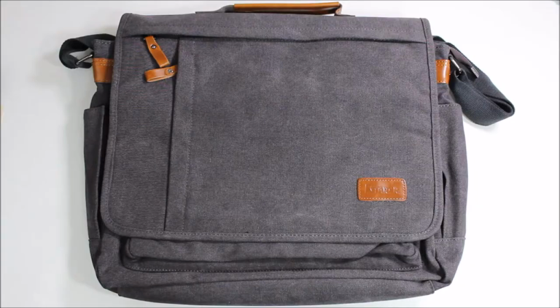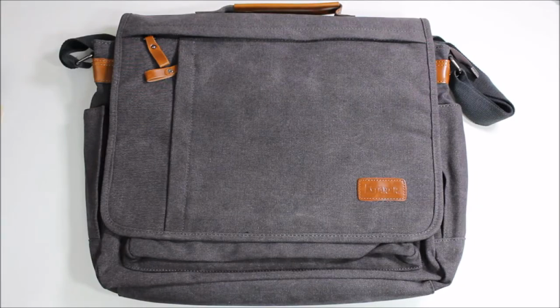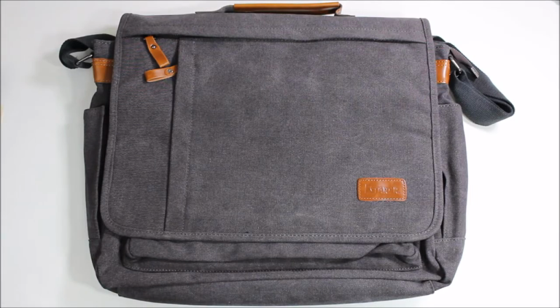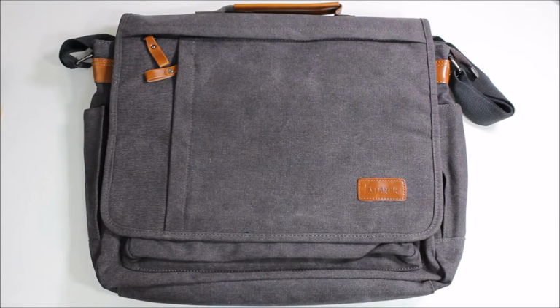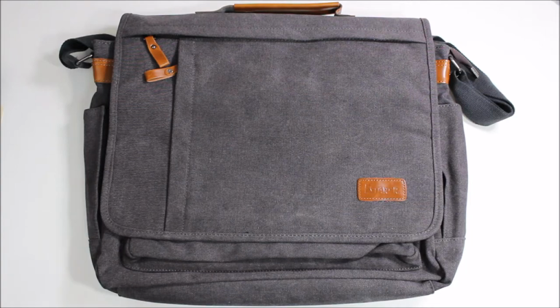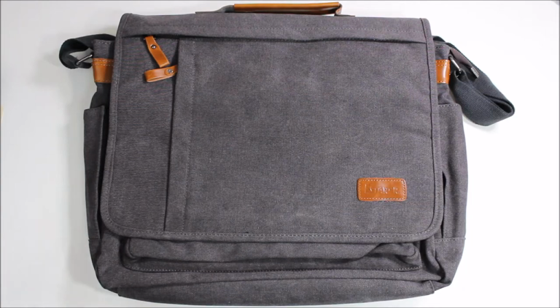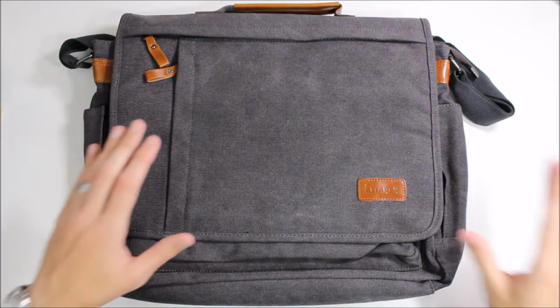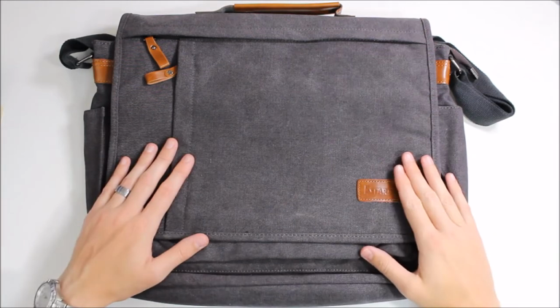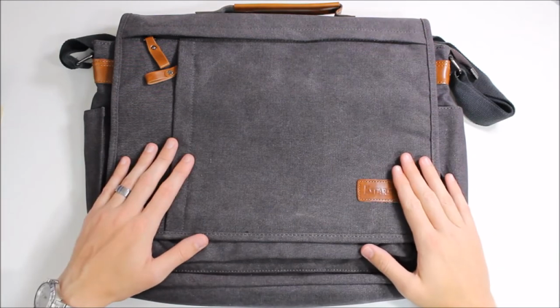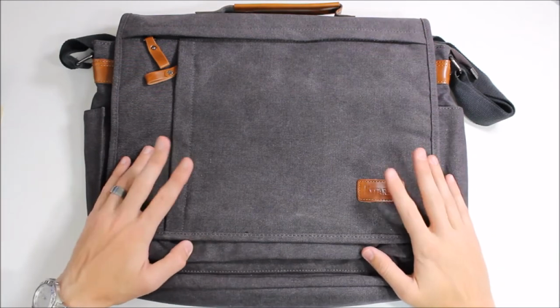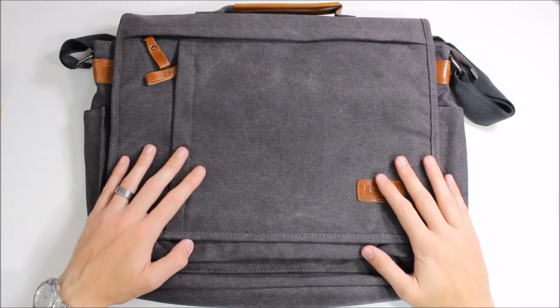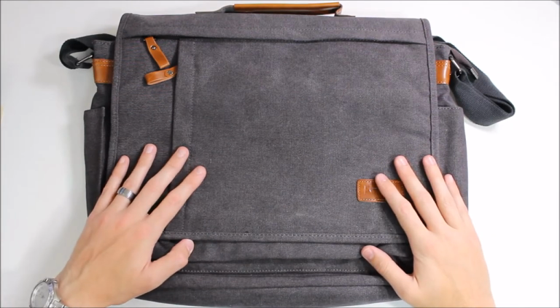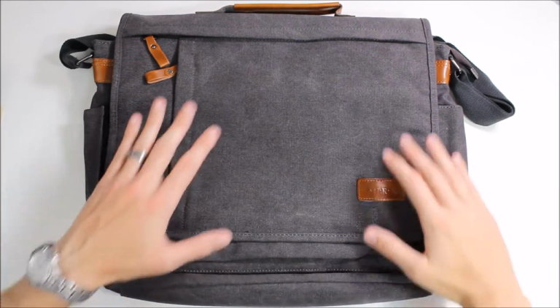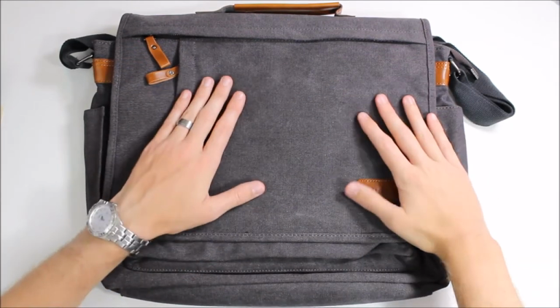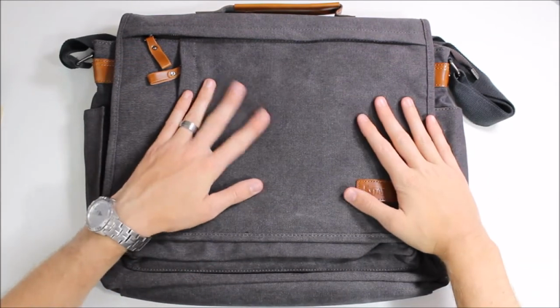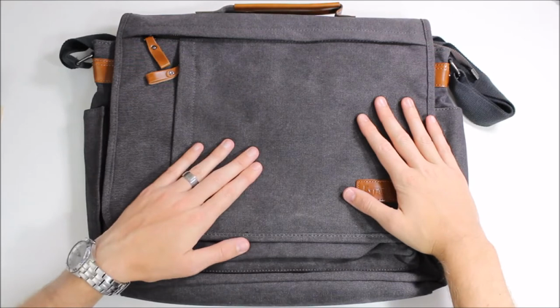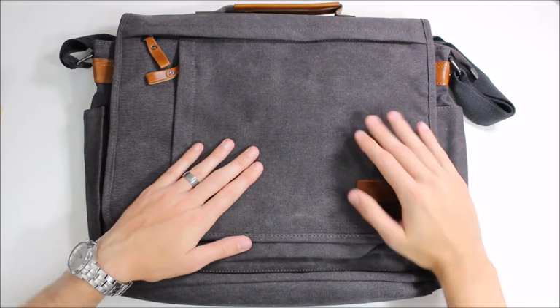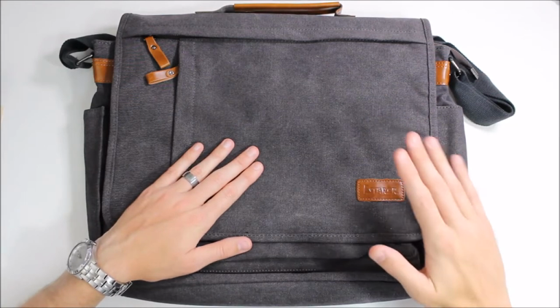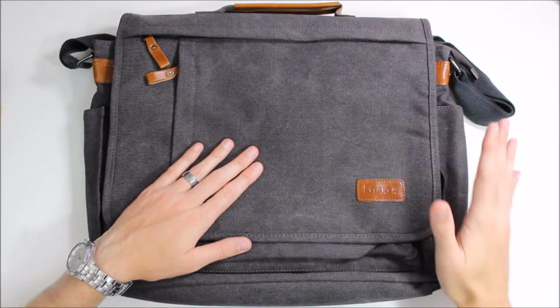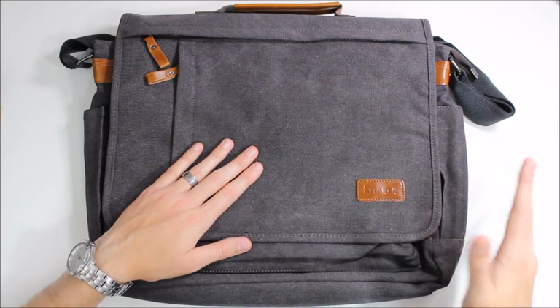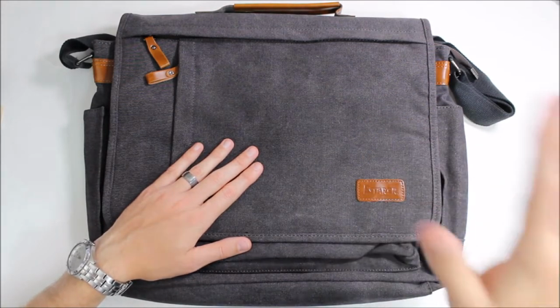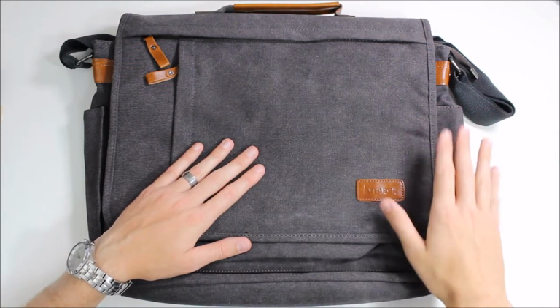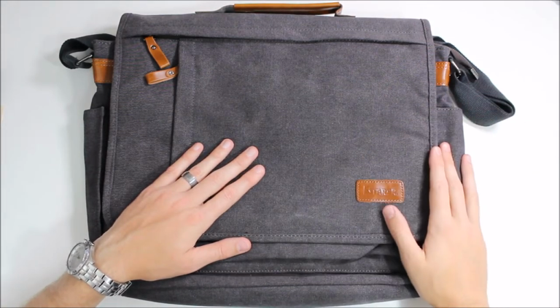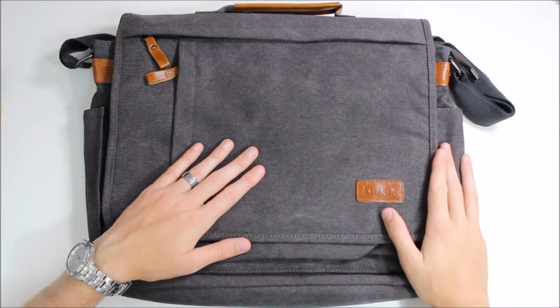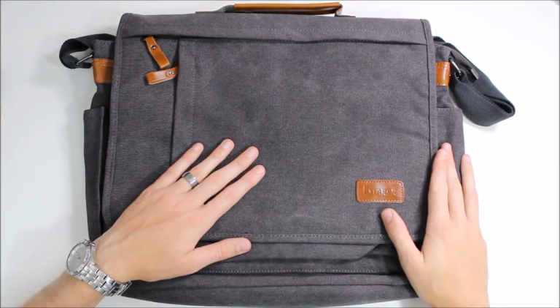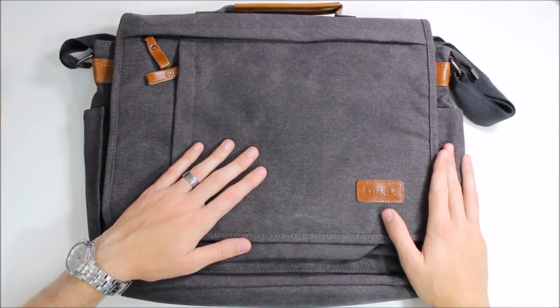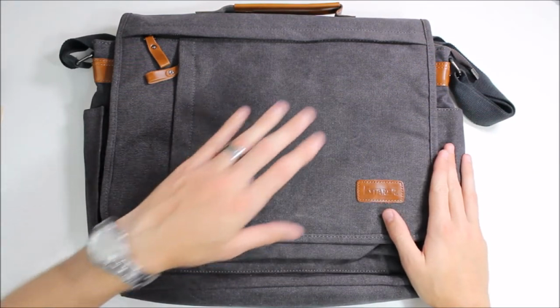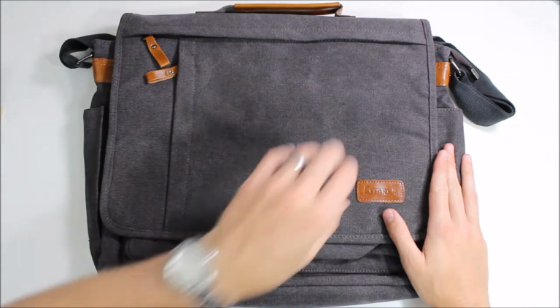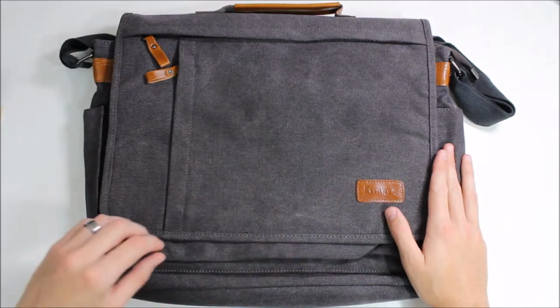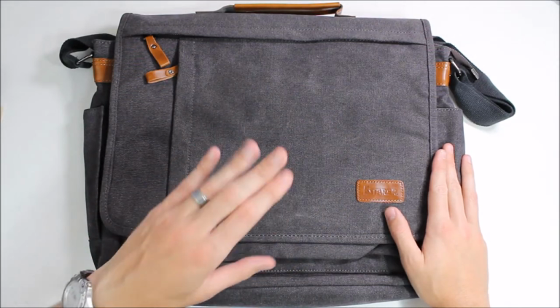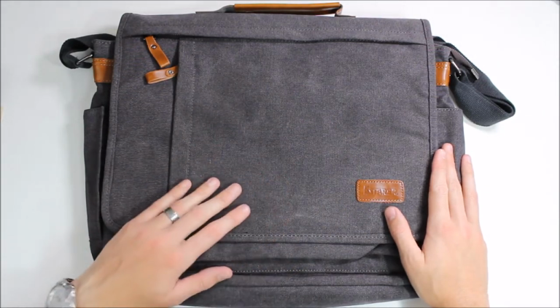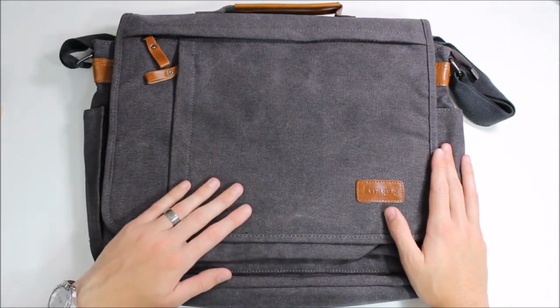Hey guys, it's Ray here from RWOCO12 and EpicJoyed.com. I'm here to show you guys today a brand new bag for my friends over at E-Star. This is one of their canvas and leather bags and it is an awesome bag. E-Star has sent me a couple of other bags in the past and they've all been great, and this one is definitely no exception to that rule.